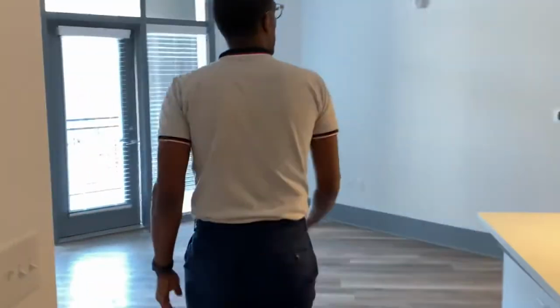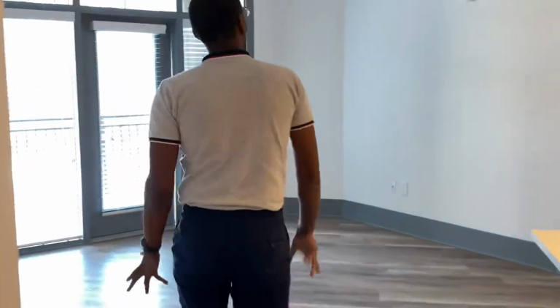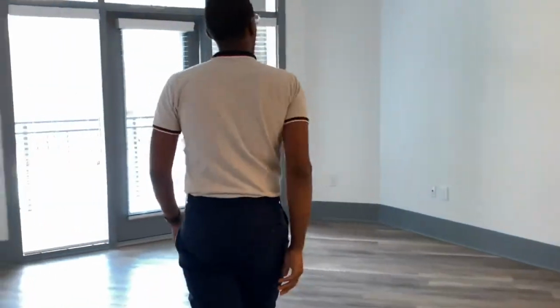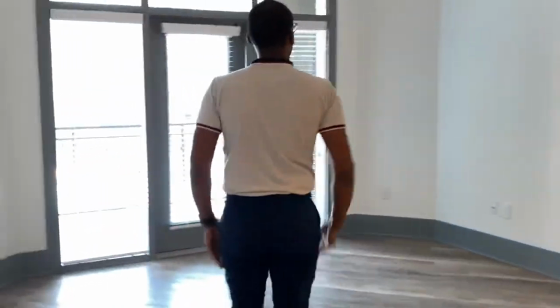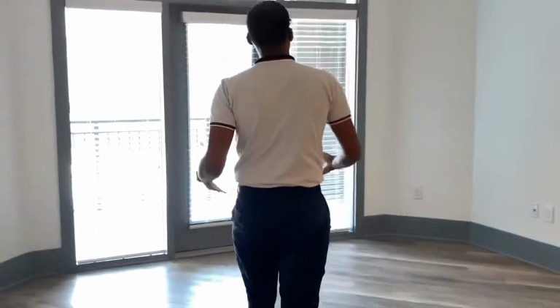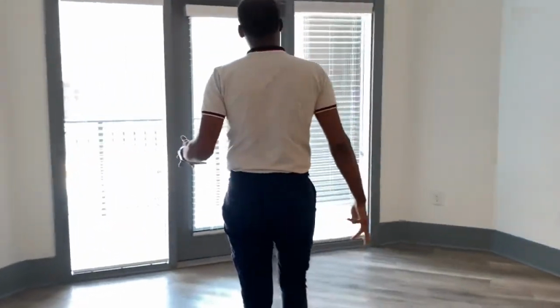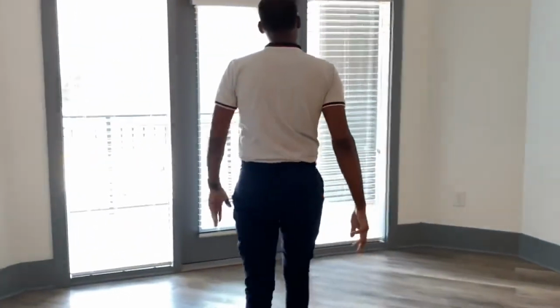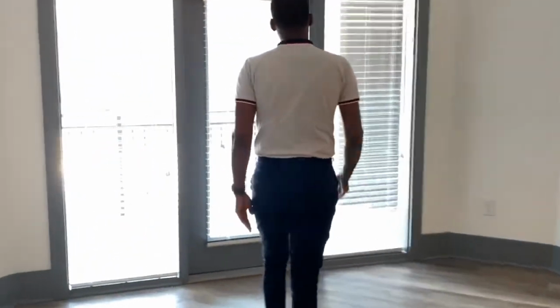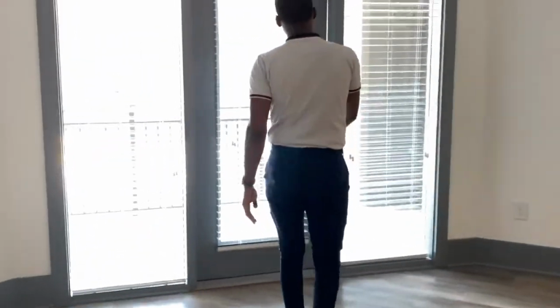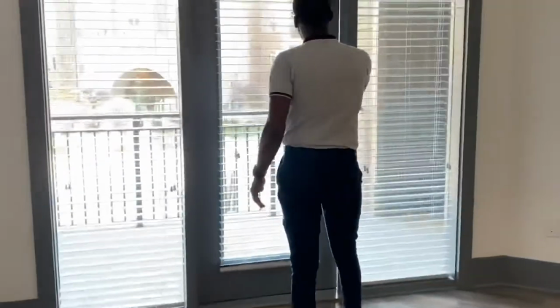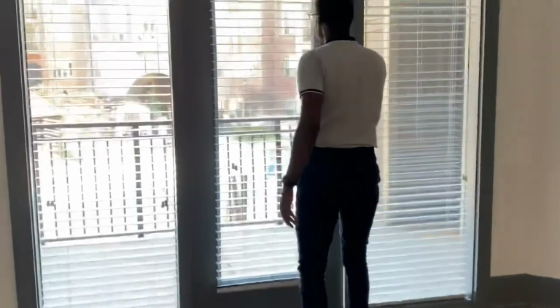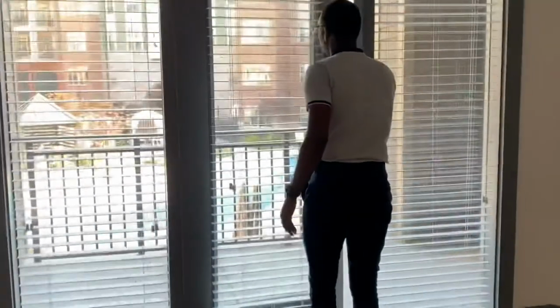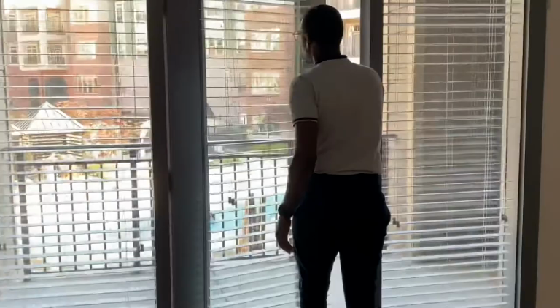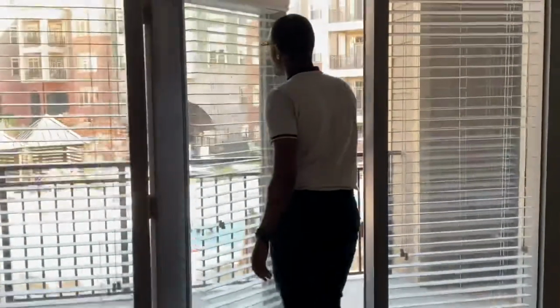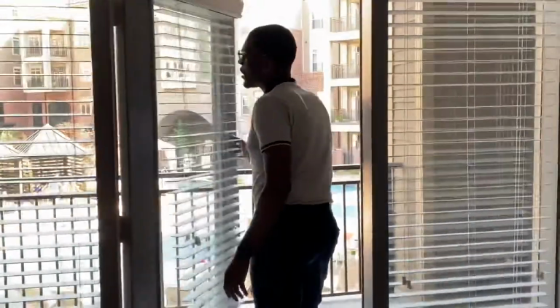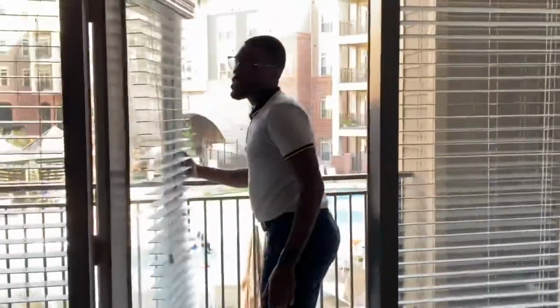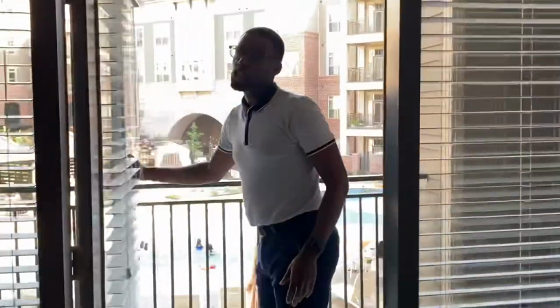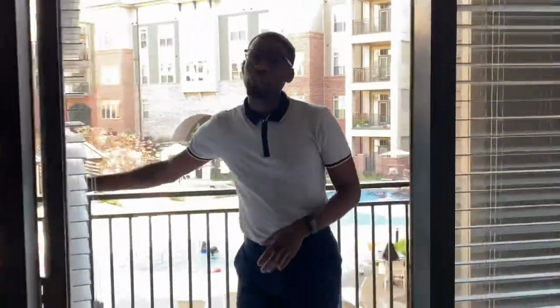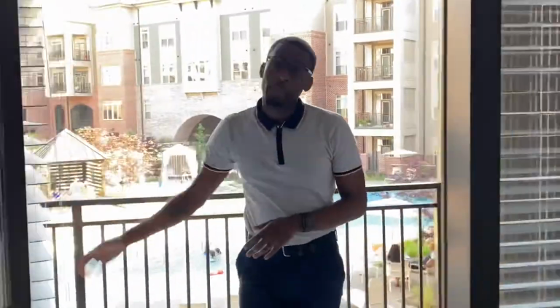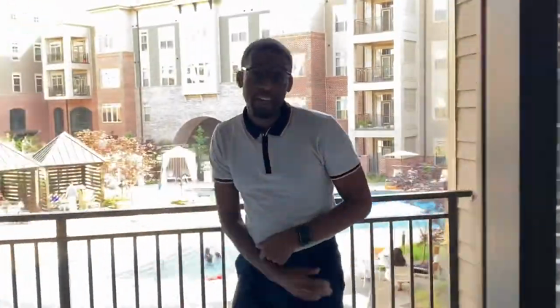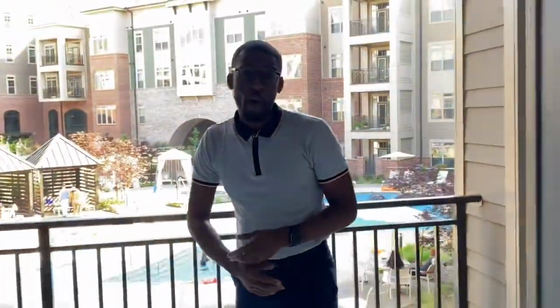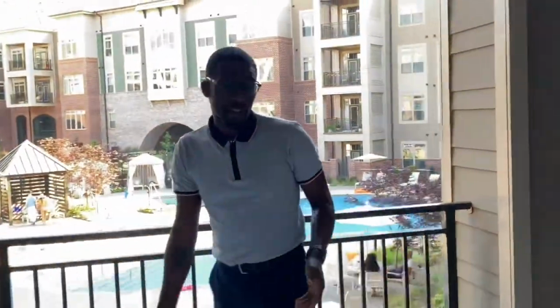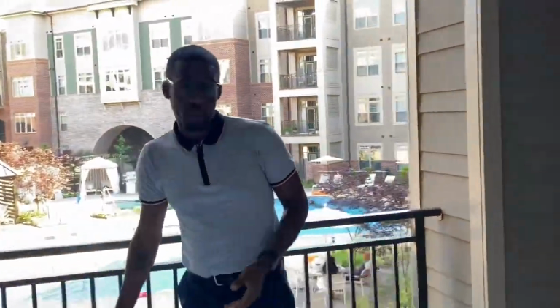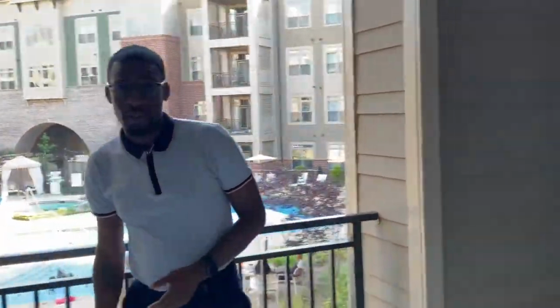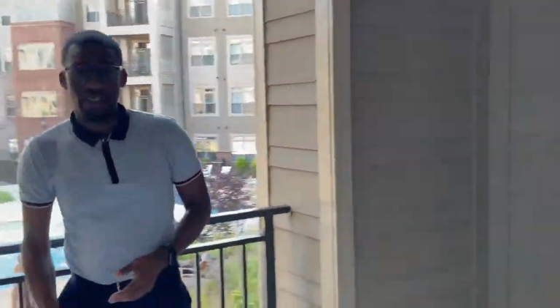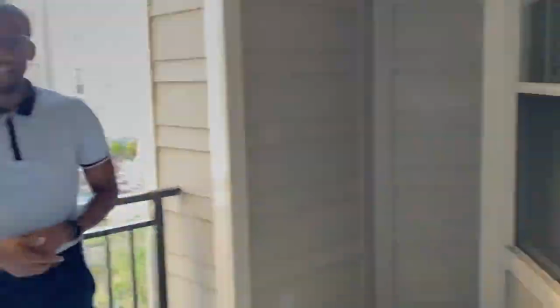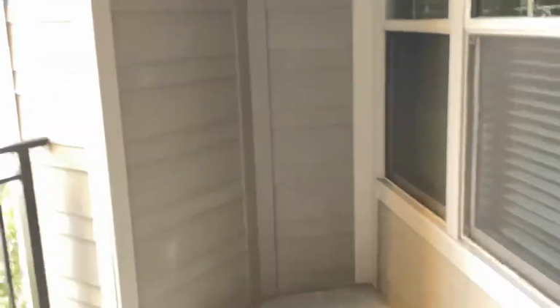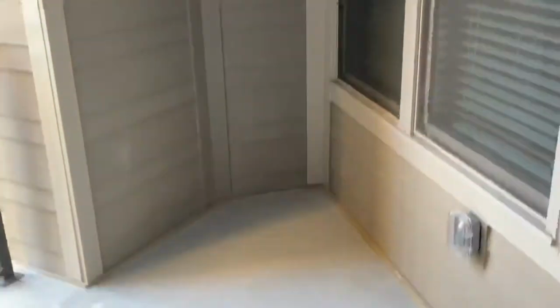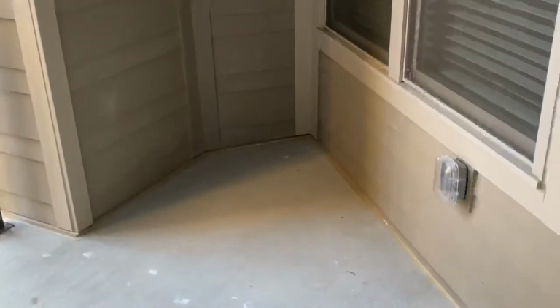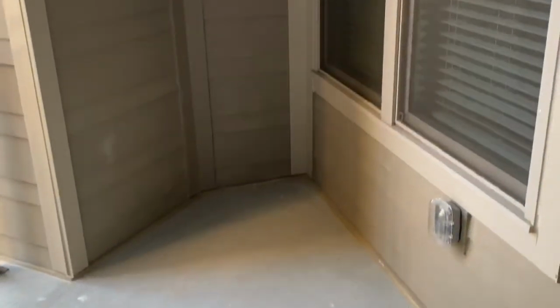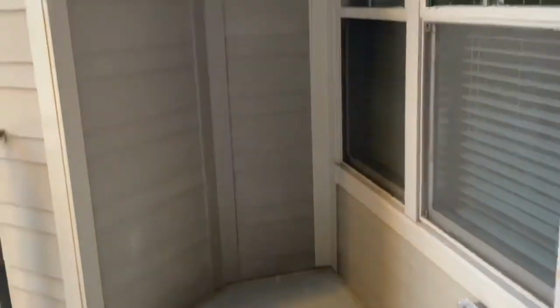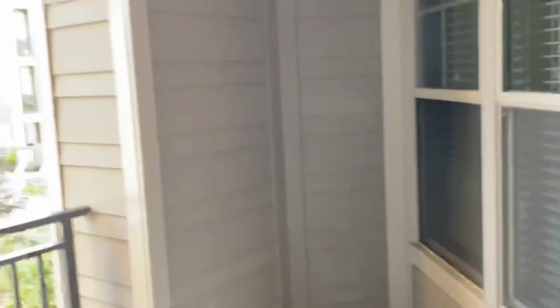Through our living room area, you have our balcony. This unit has a great balcony overlooking the pool with tons of space for you.